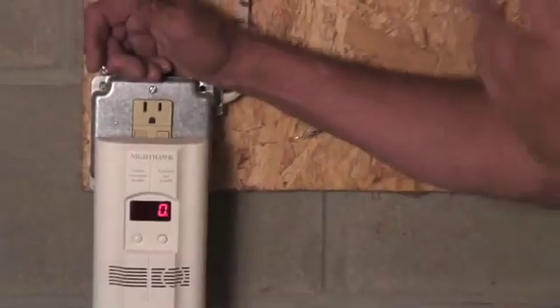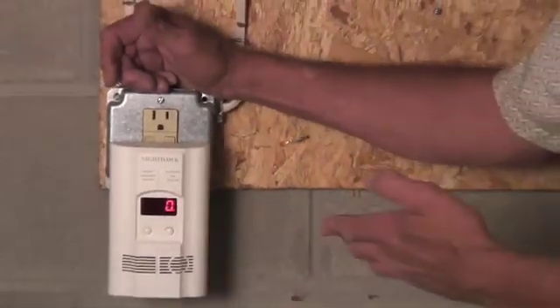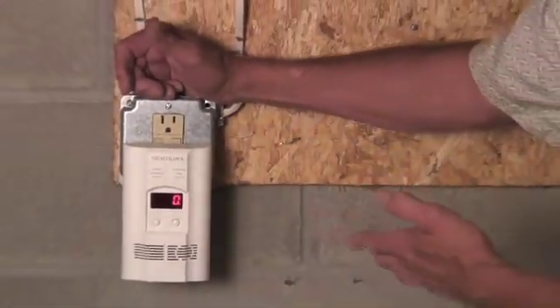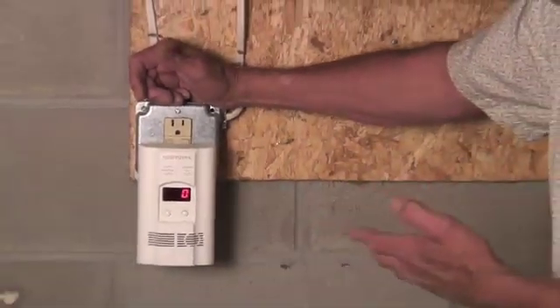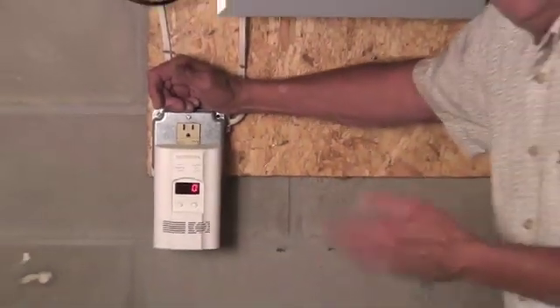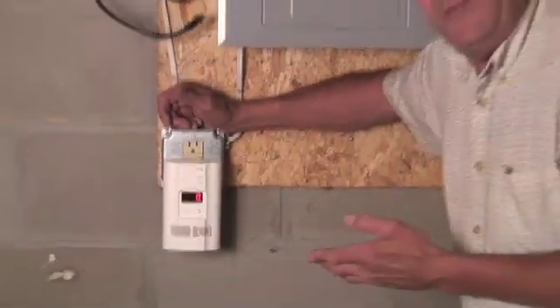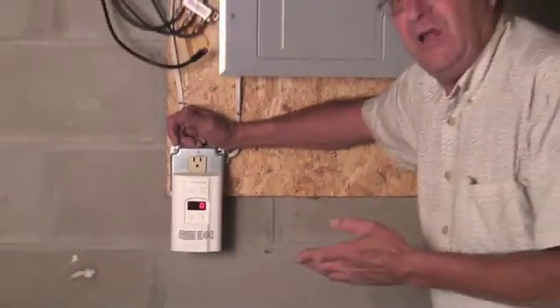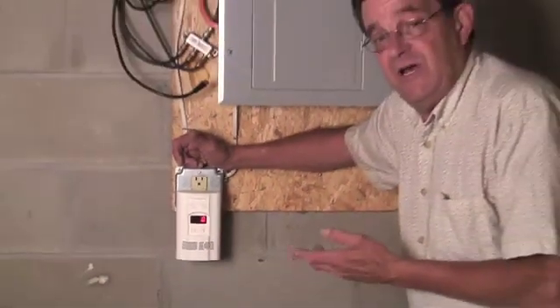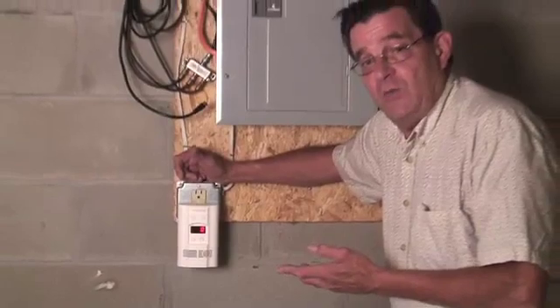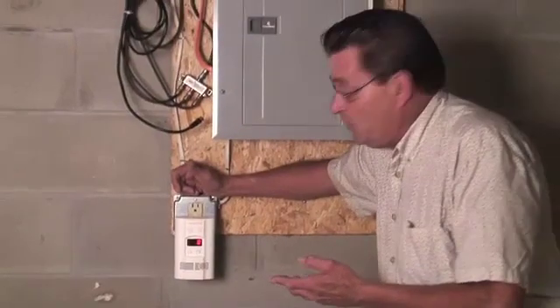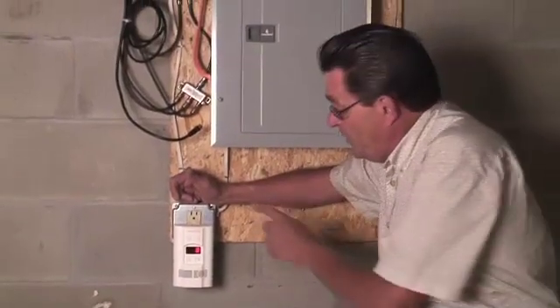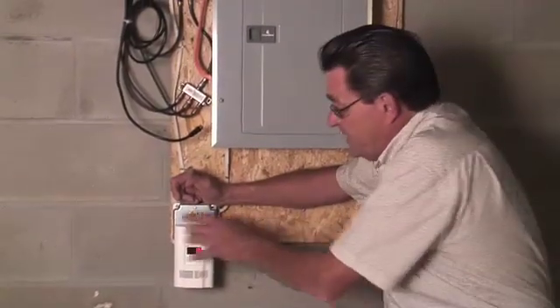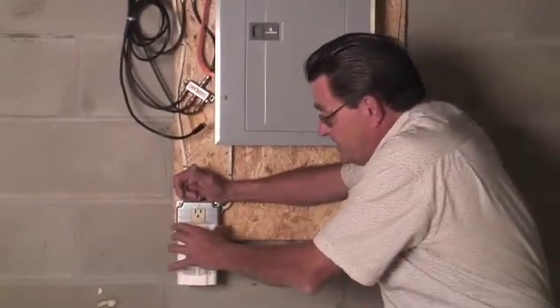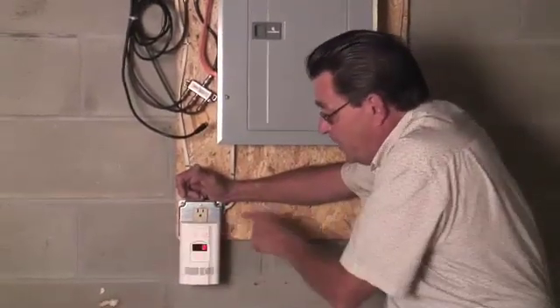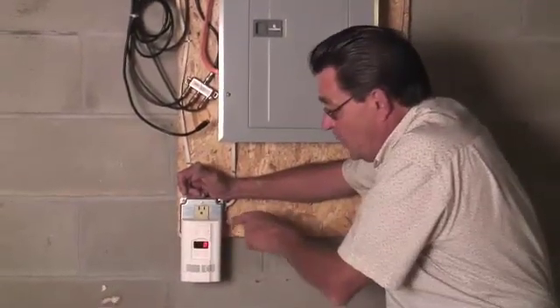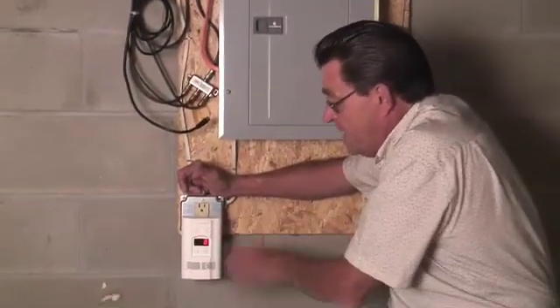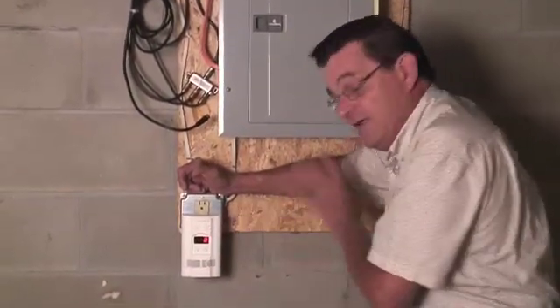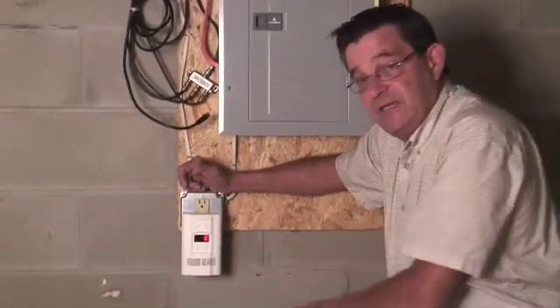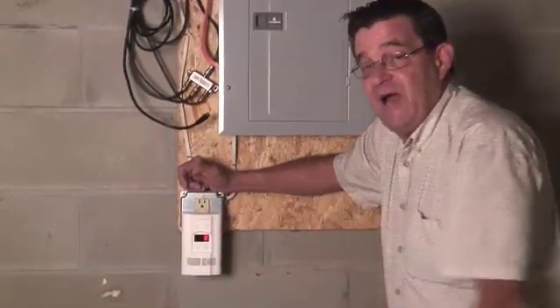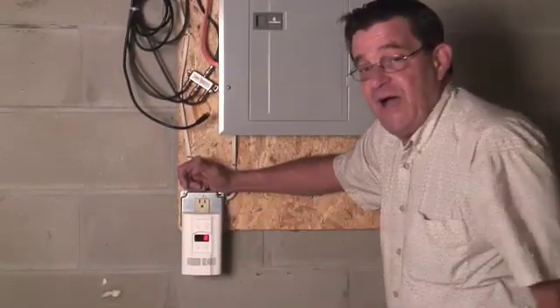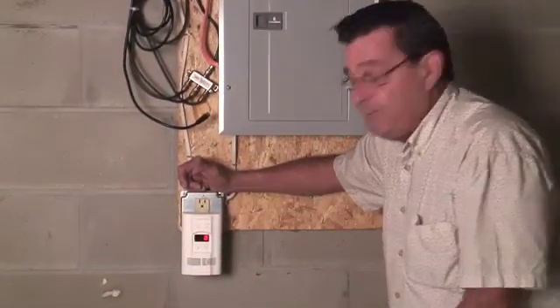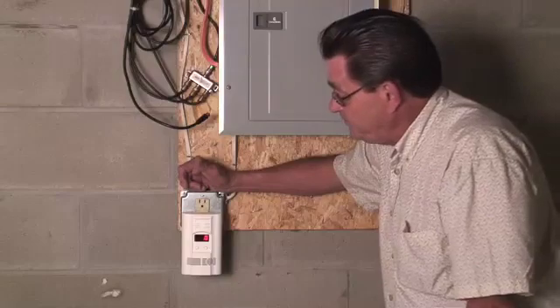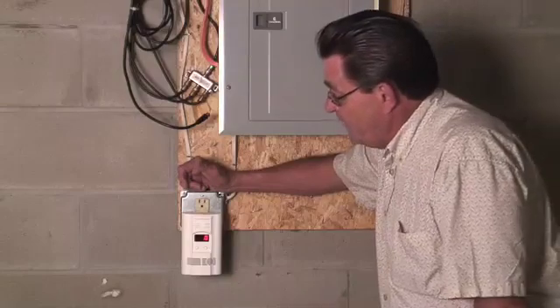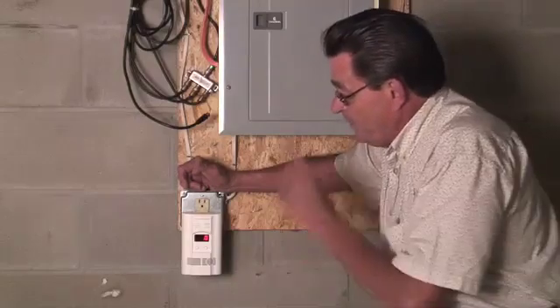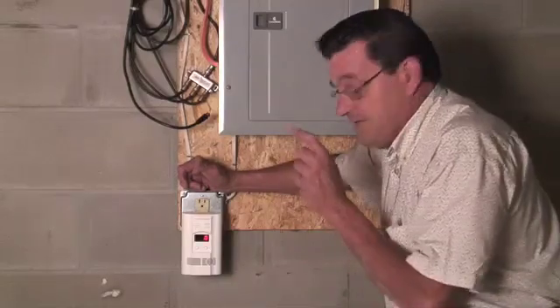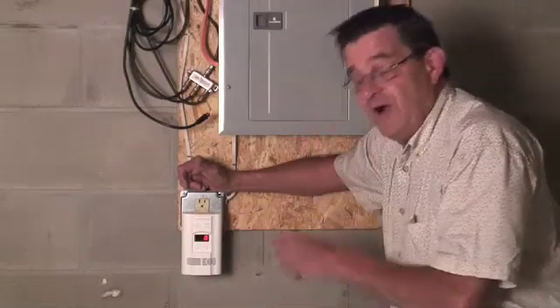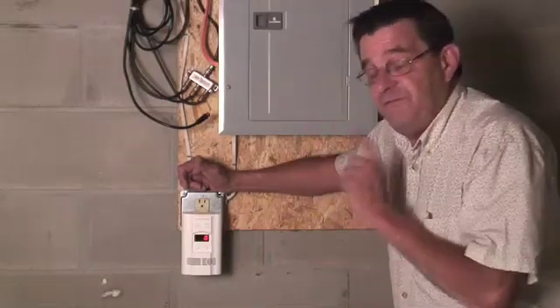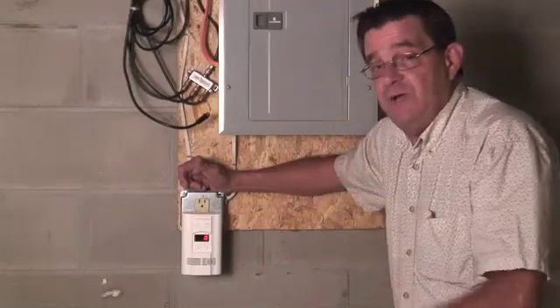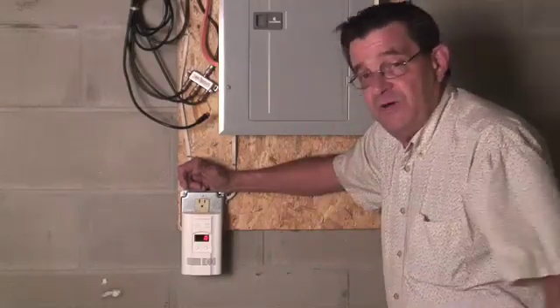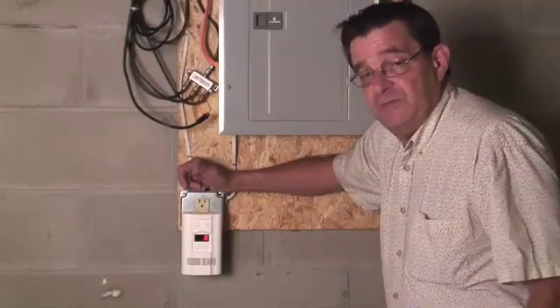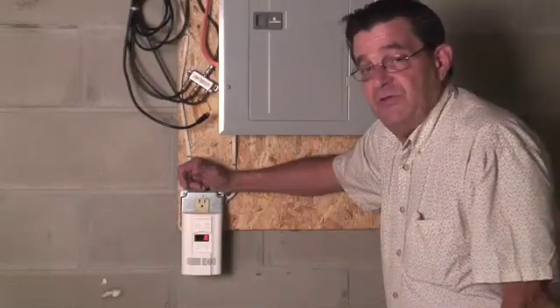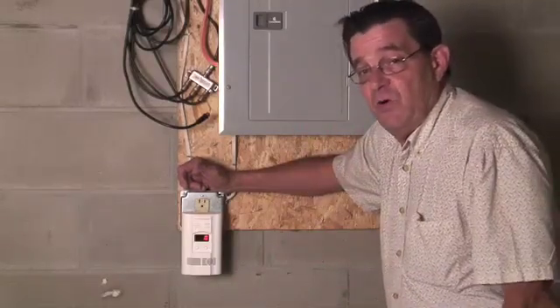They're typically around $40 to $50 at a hardware store. Notice, it is a plug-in one and it does have battery backup. But it's a very, very important item to have in your home.